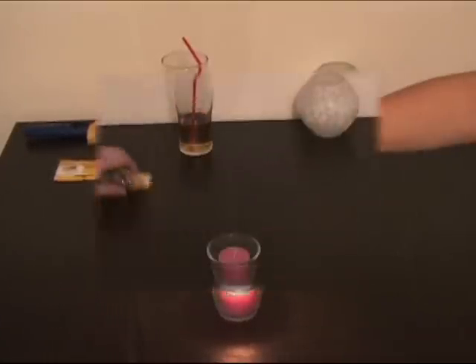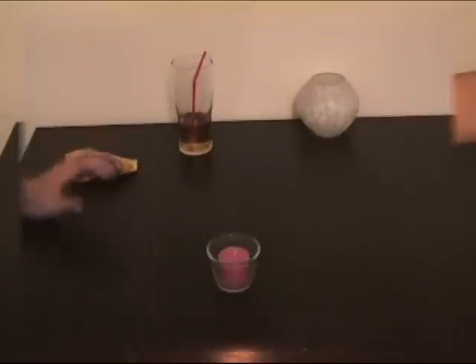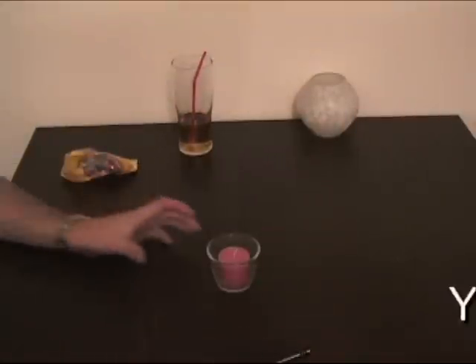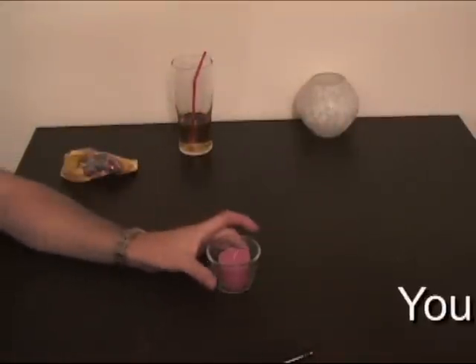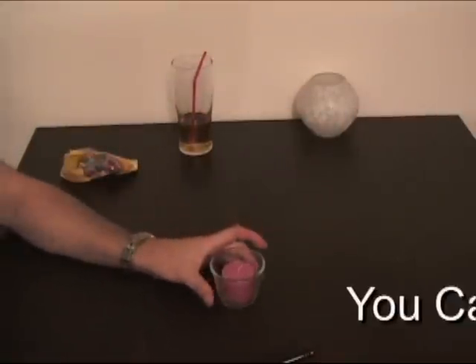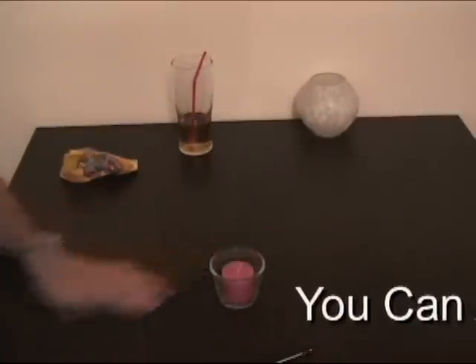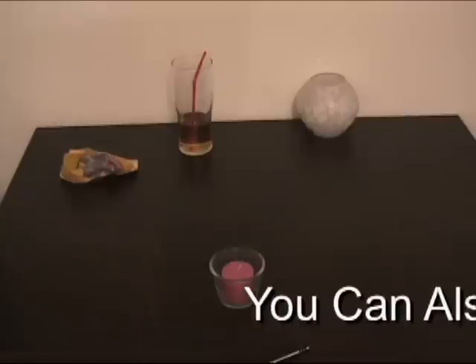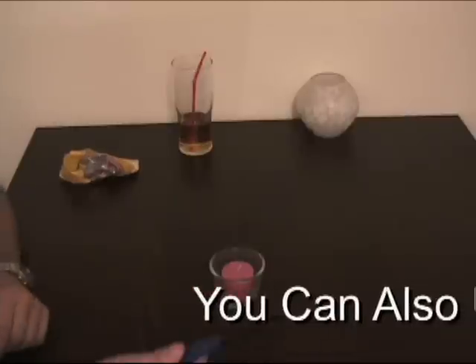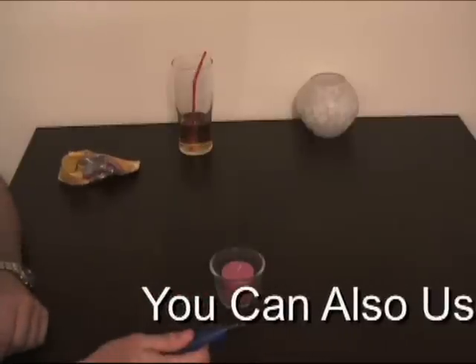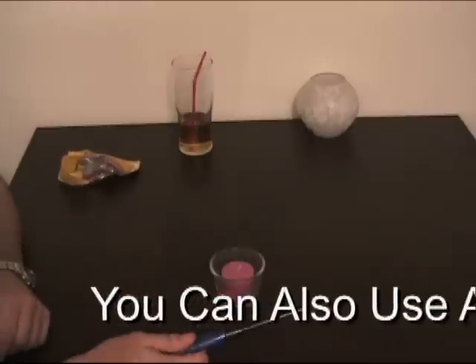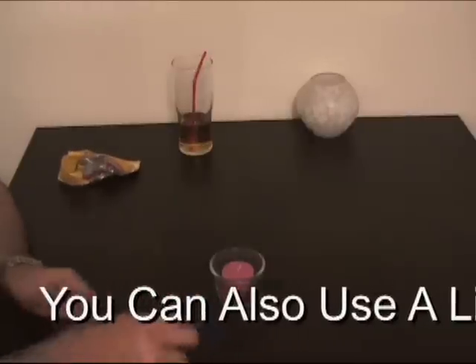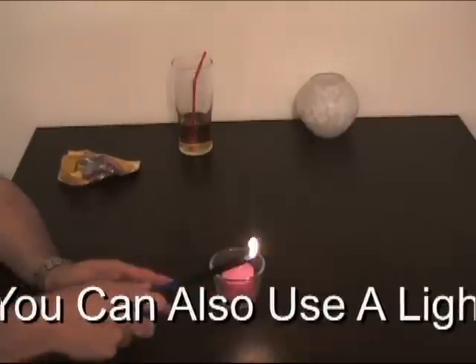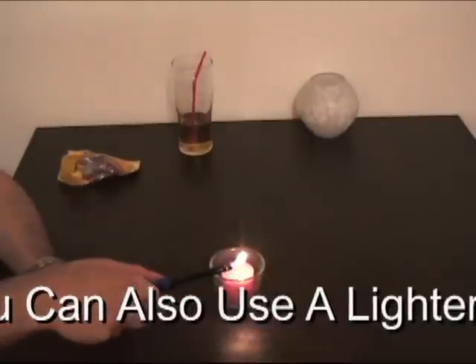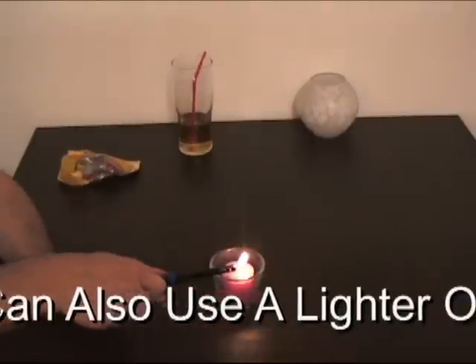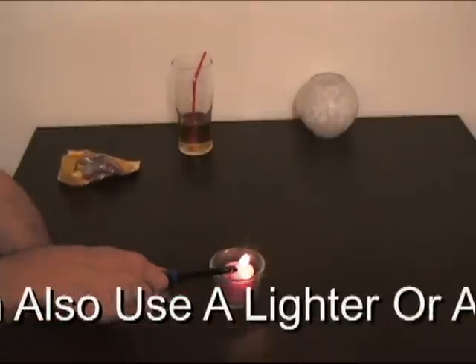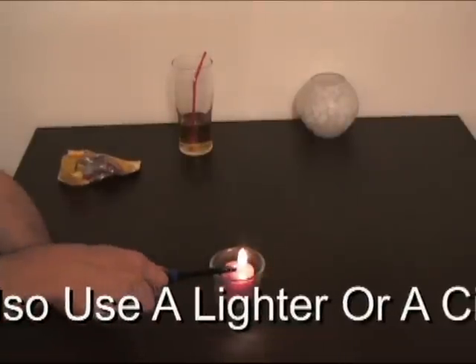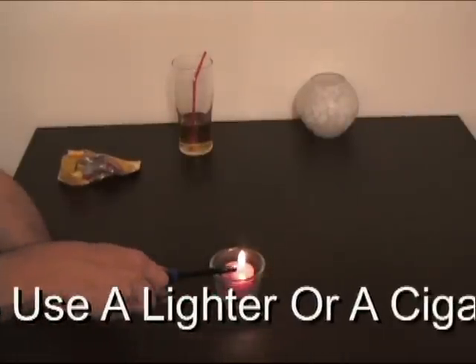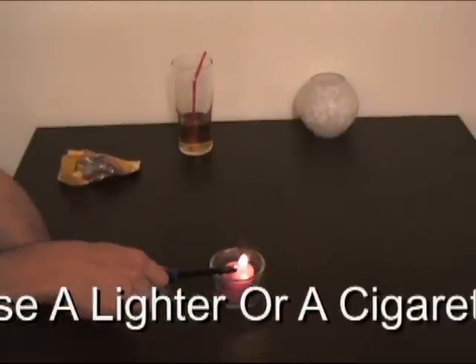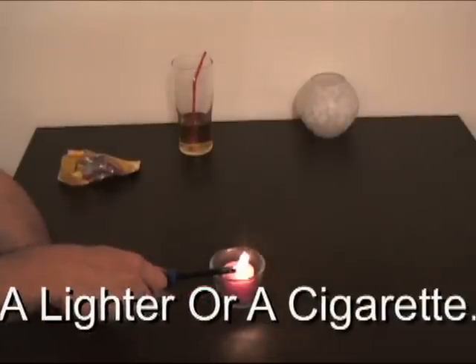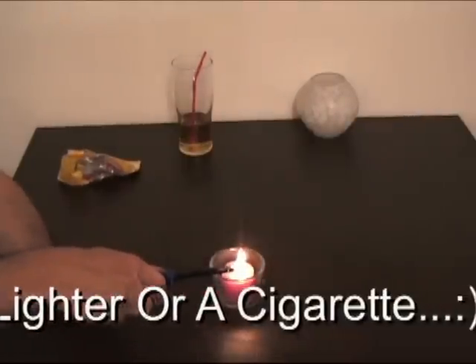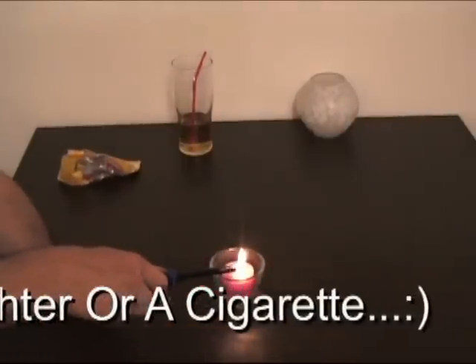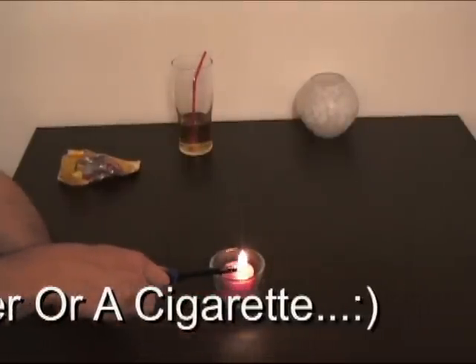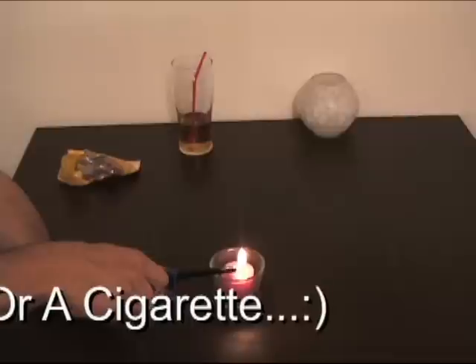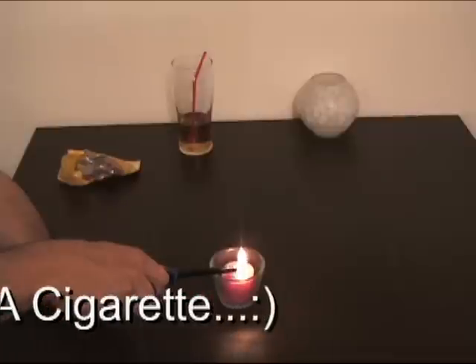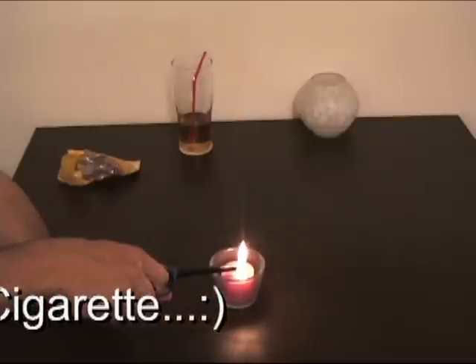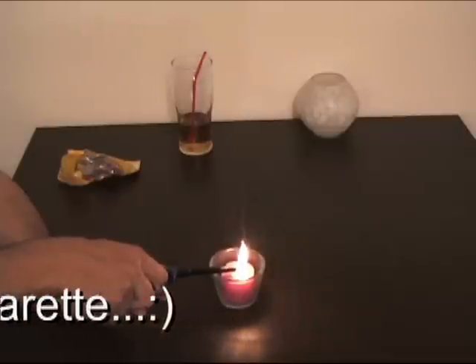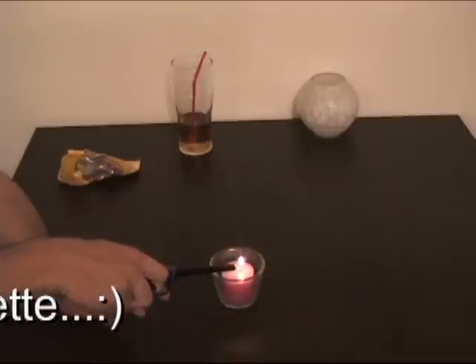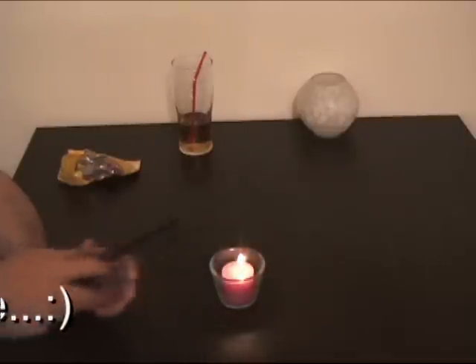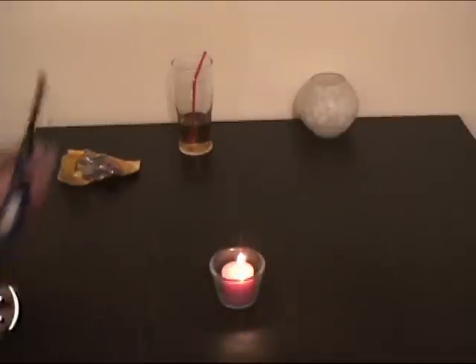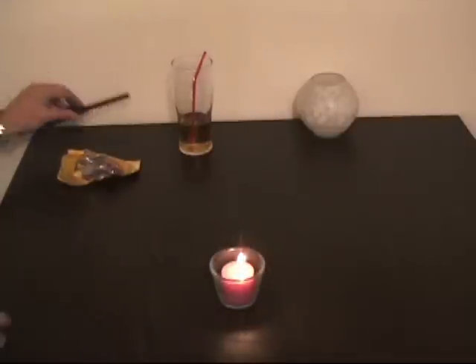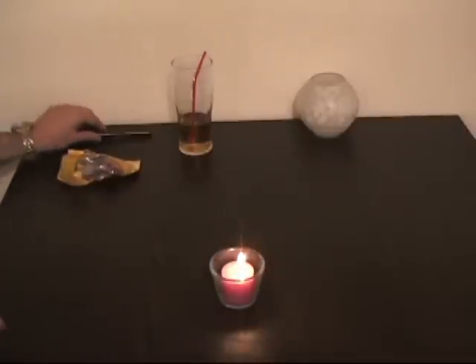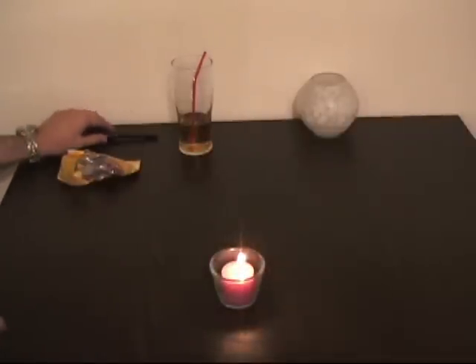For this trick you need a candle and a lighter. We're going to light the candle. There we go.